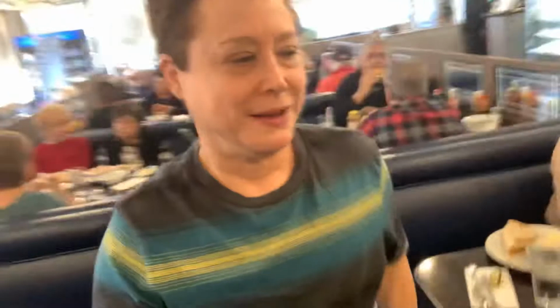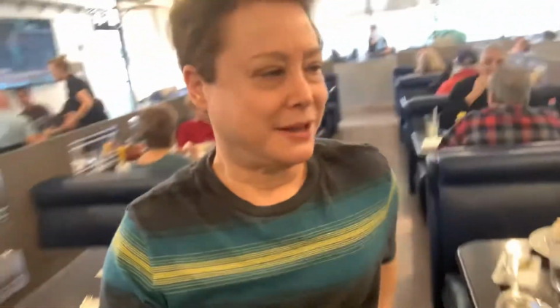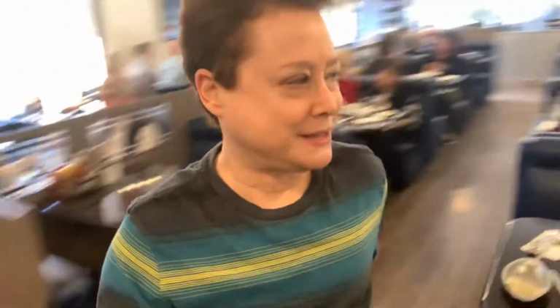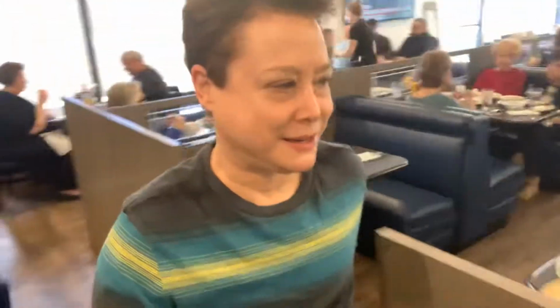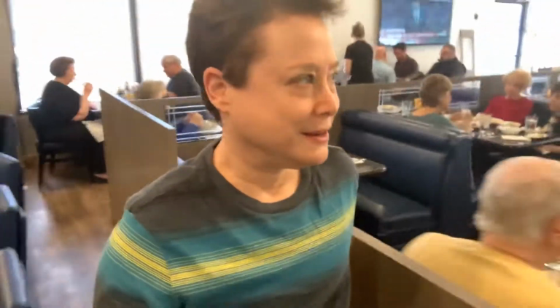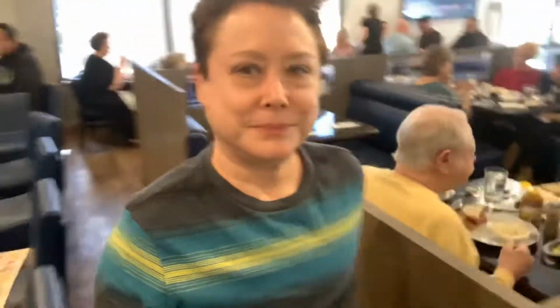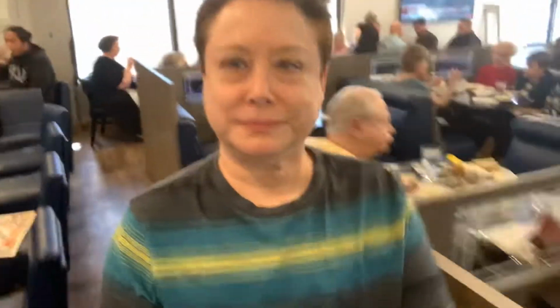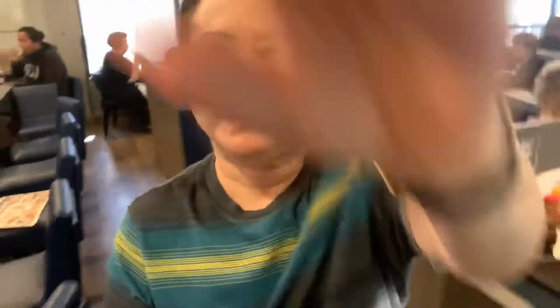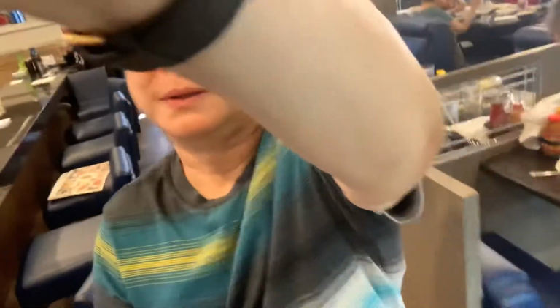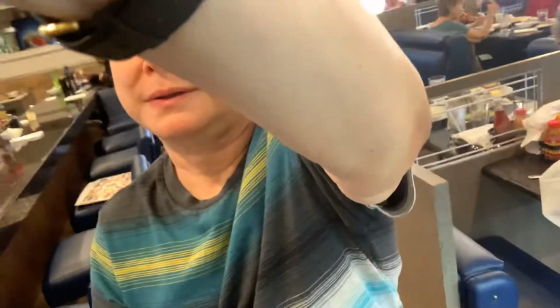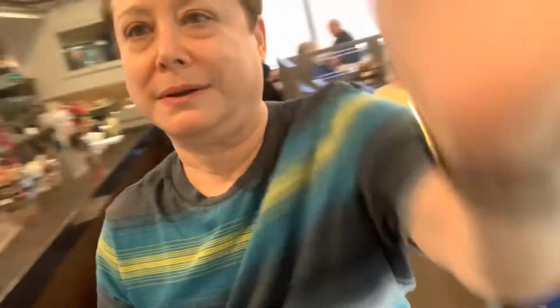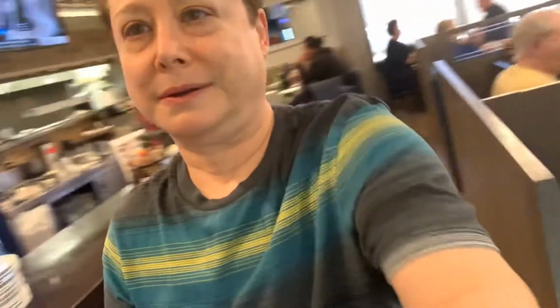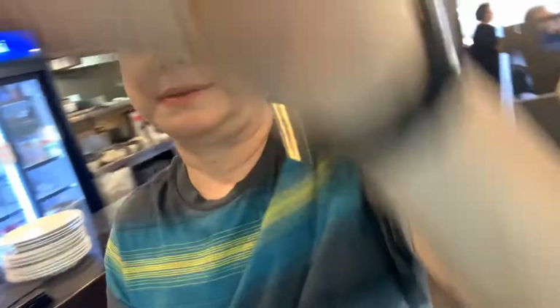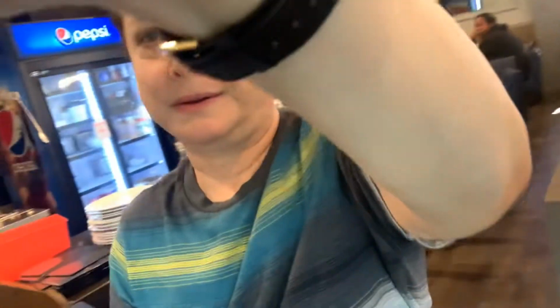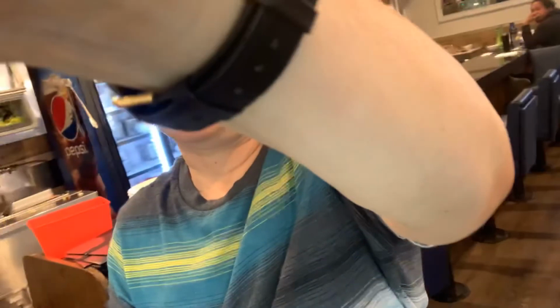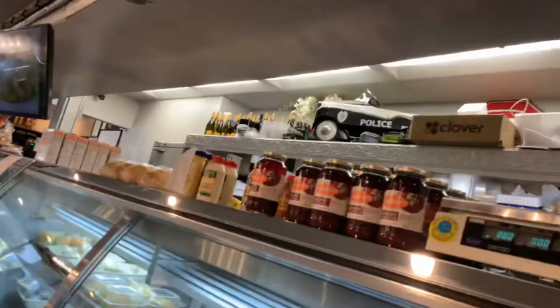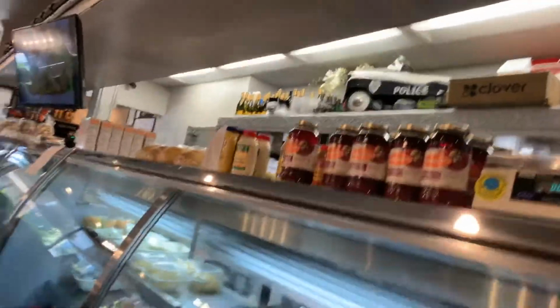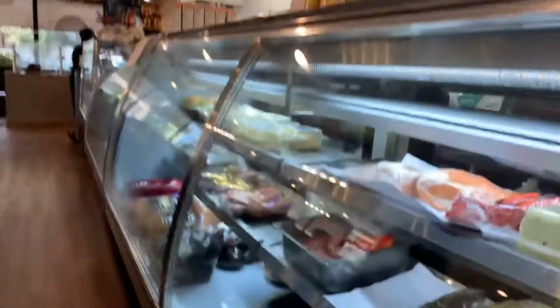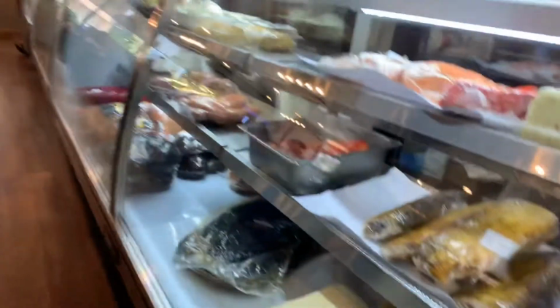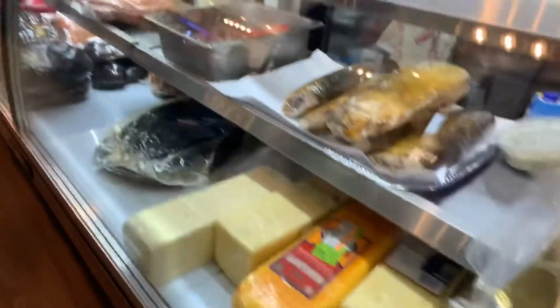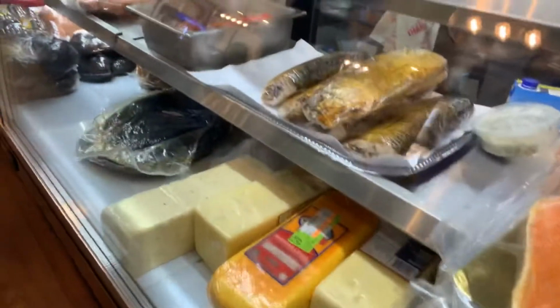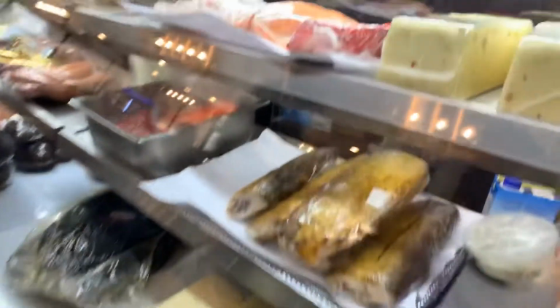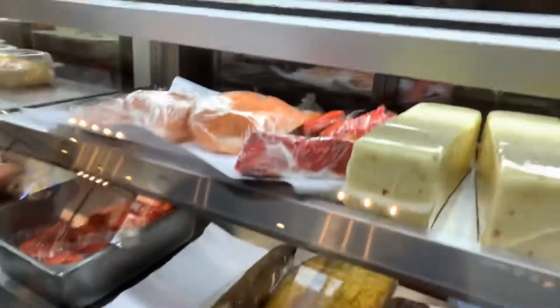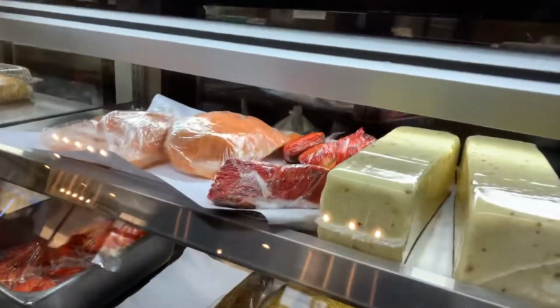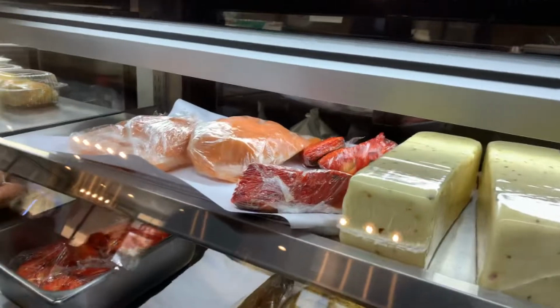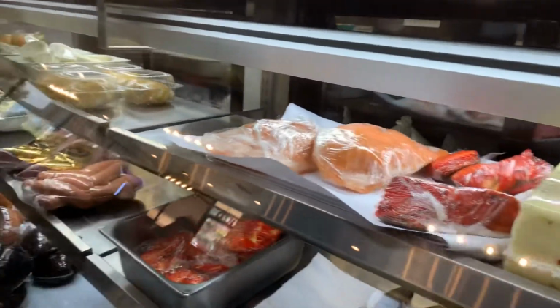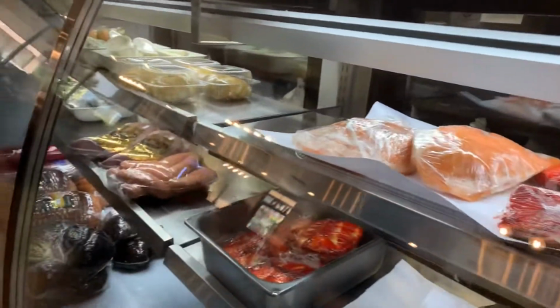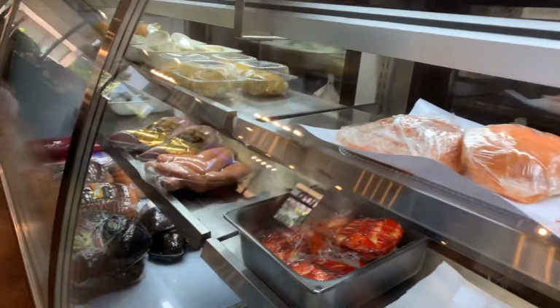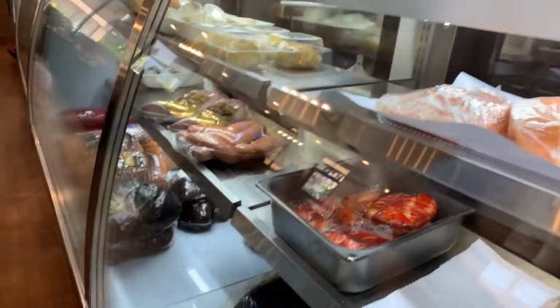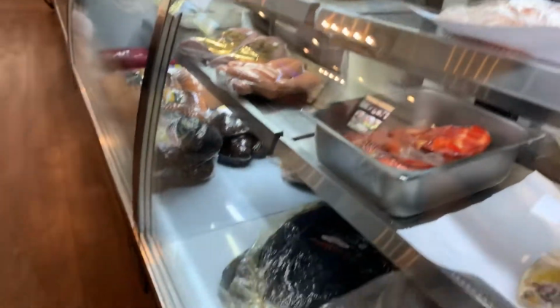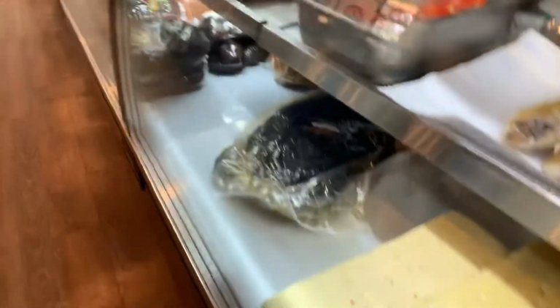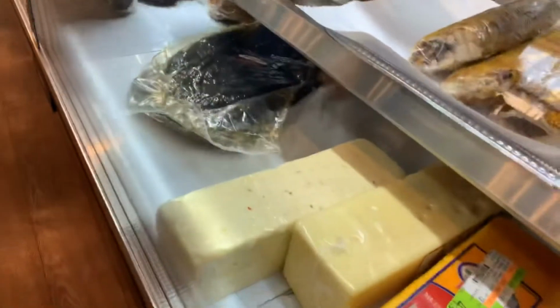The deli case. We've got cheese over here, and here's the meat and cheese.